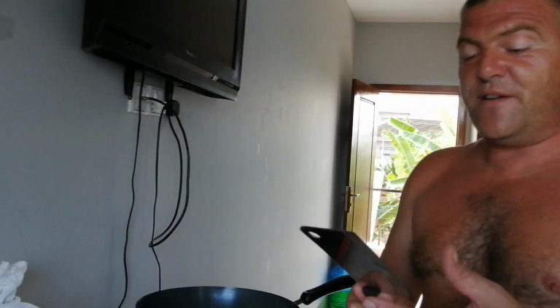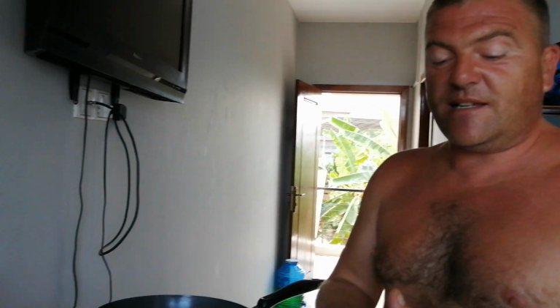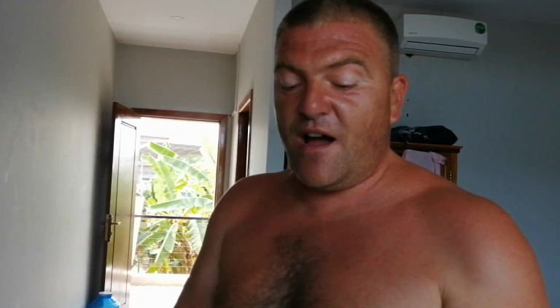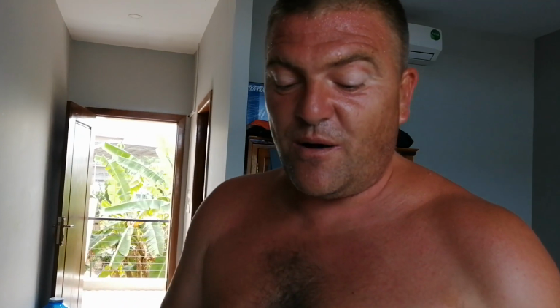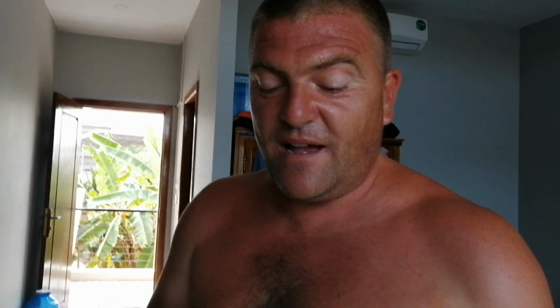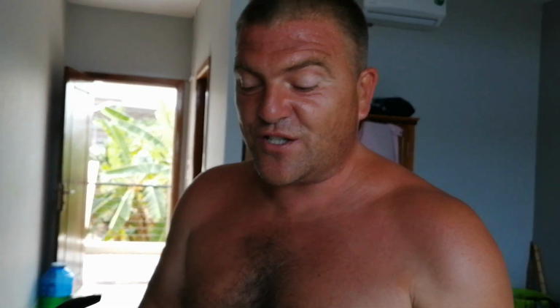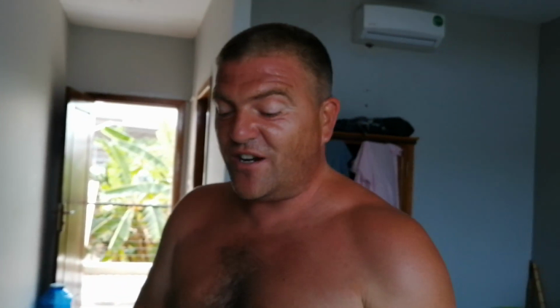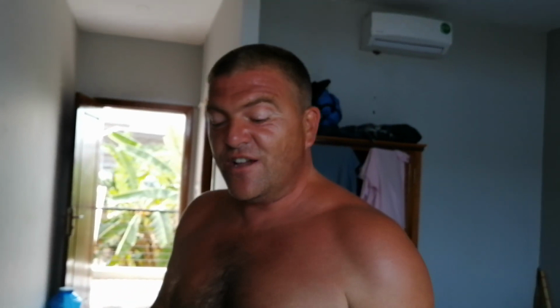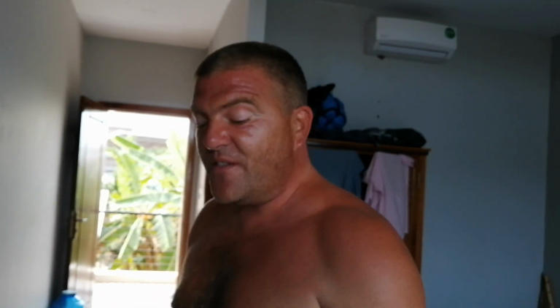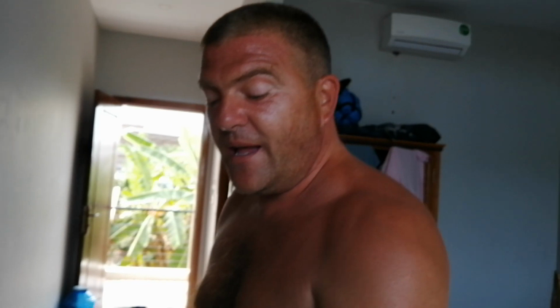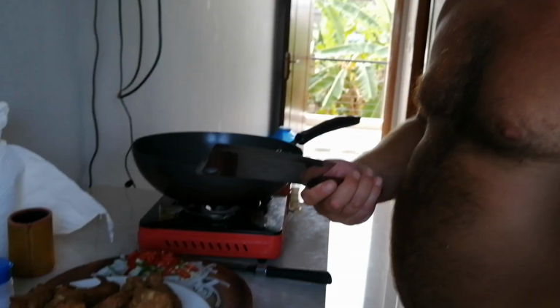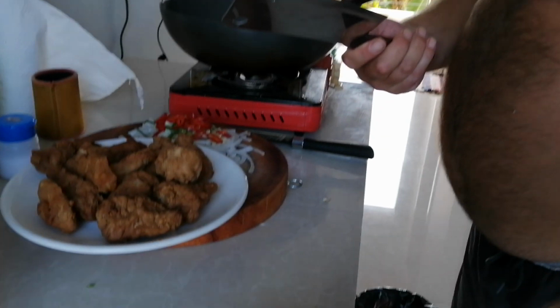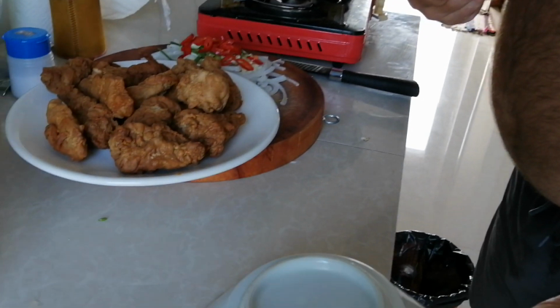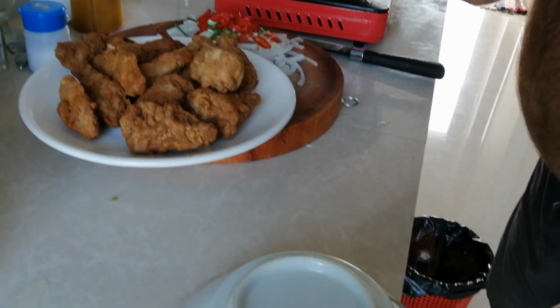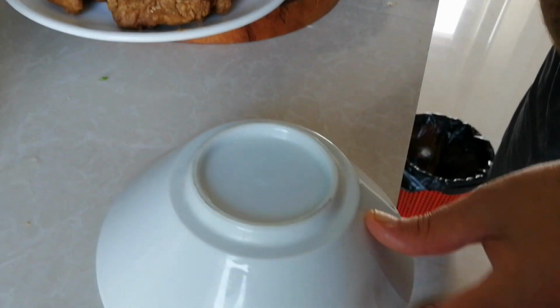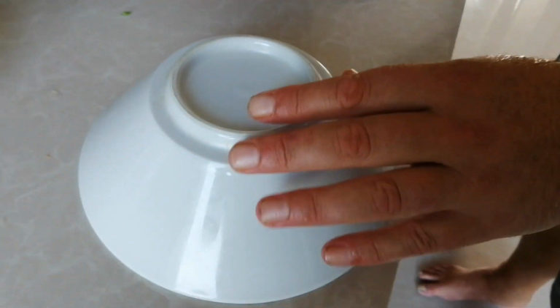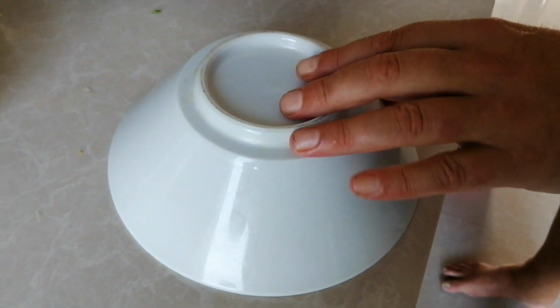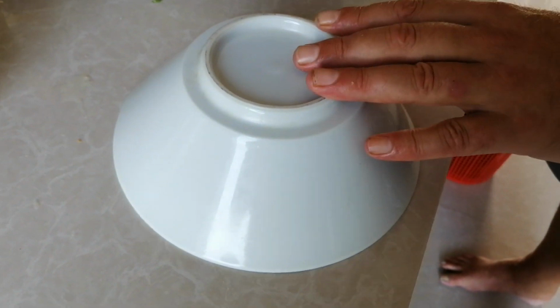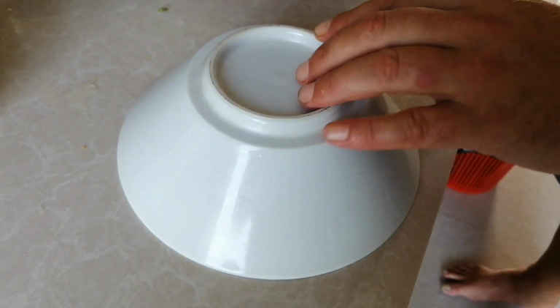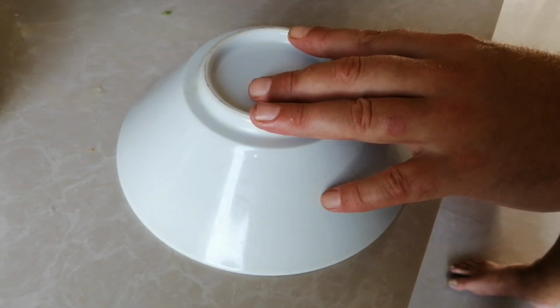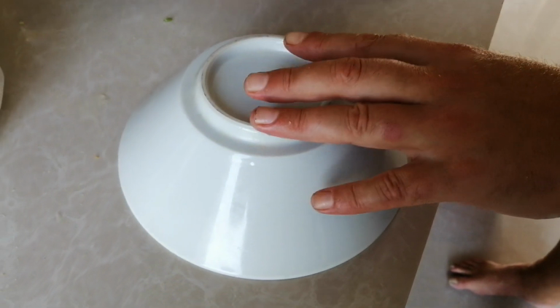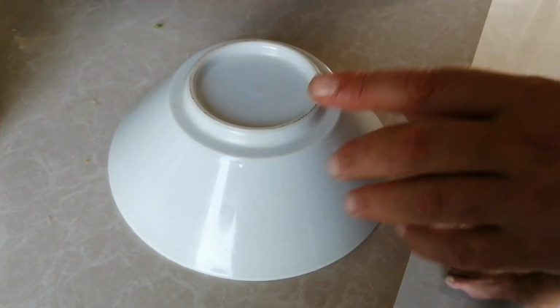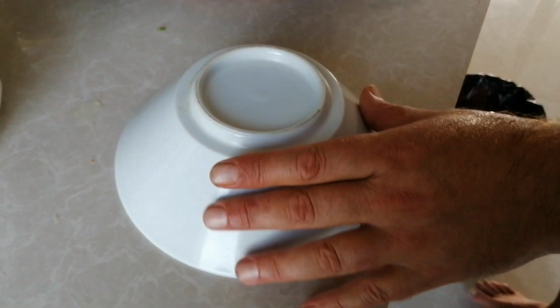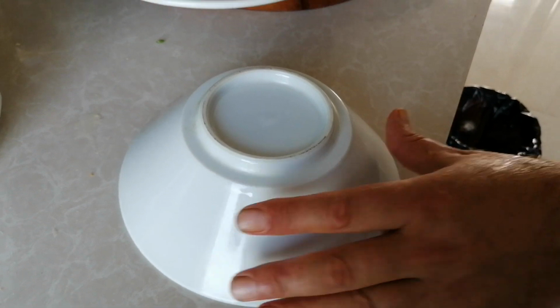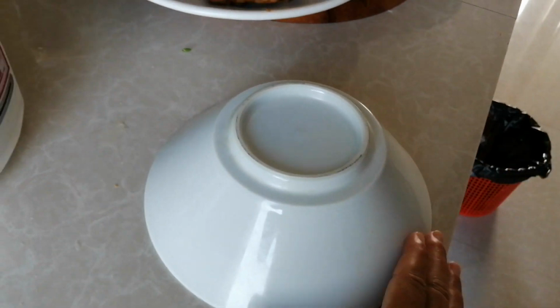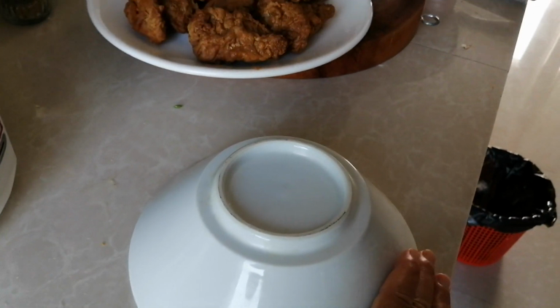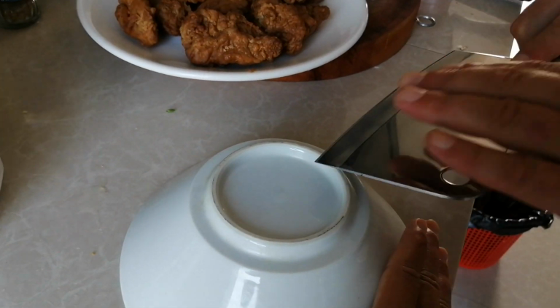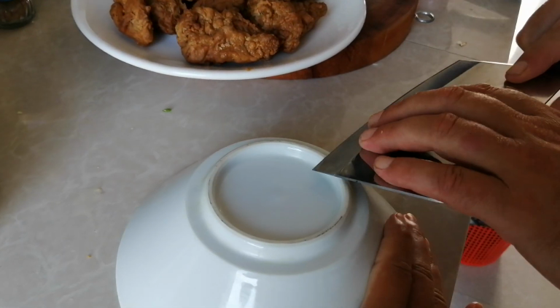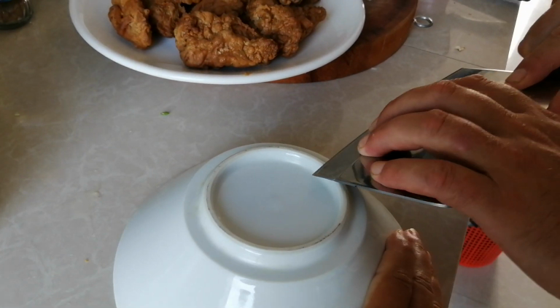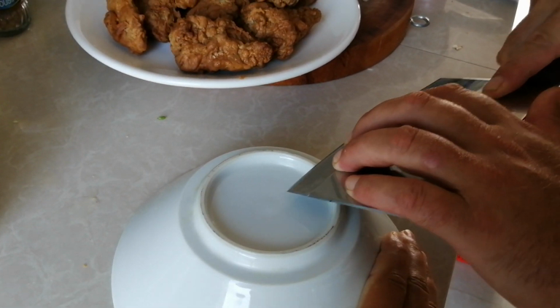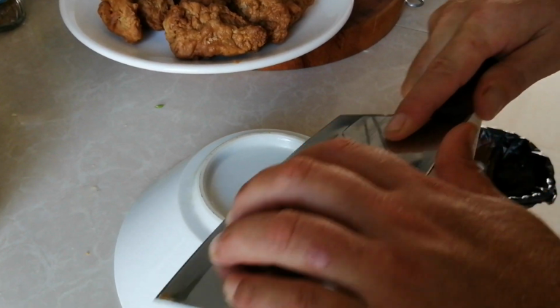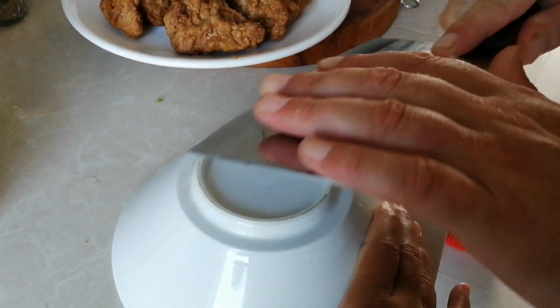Right, if you need to get your knife sharp — like you've lost the edge on it — you just turn a plate upside down, any sort of plate like this, and you literally just run it on there like that.